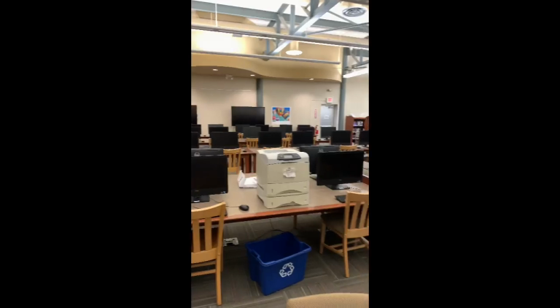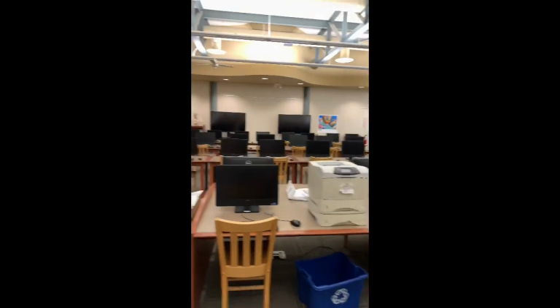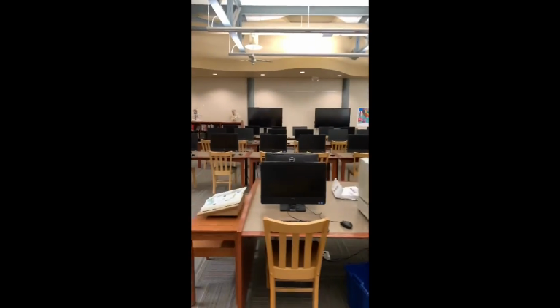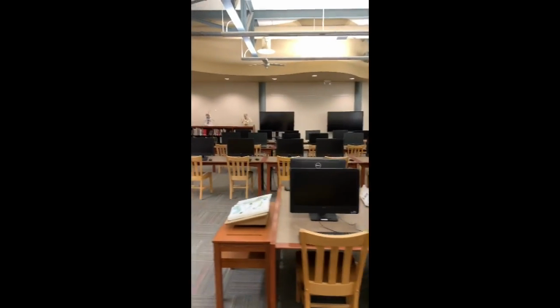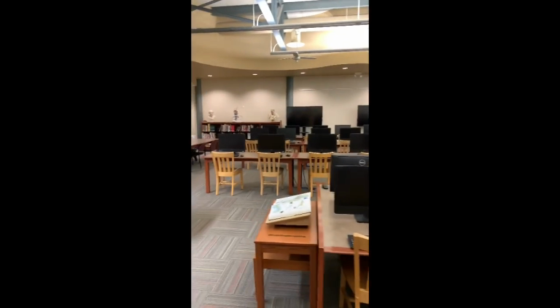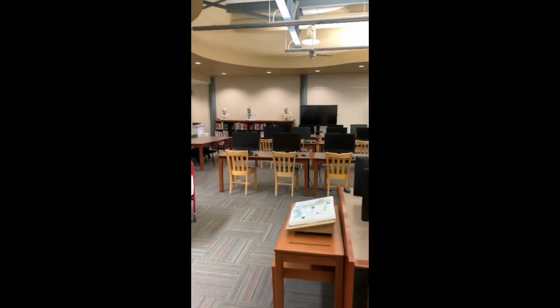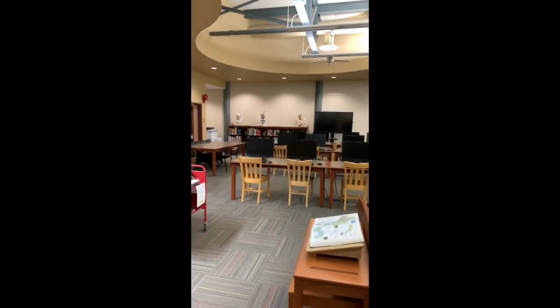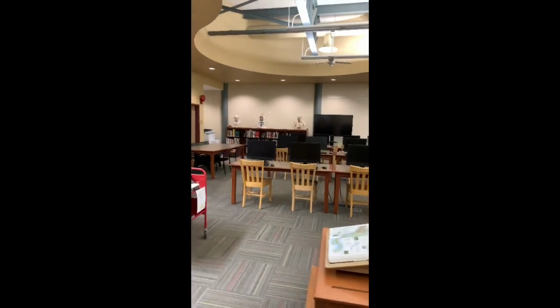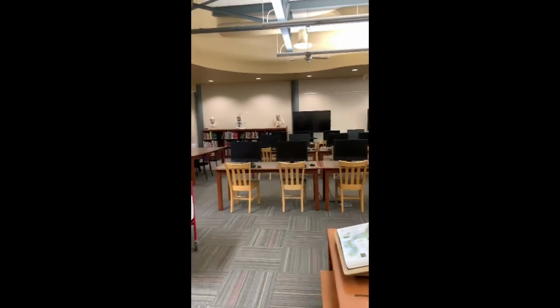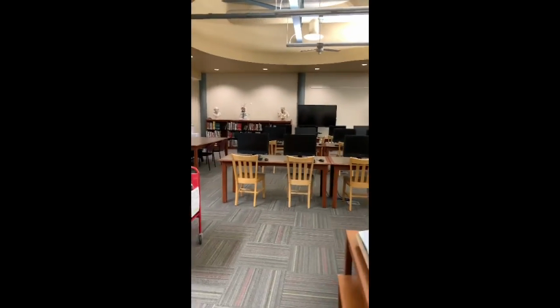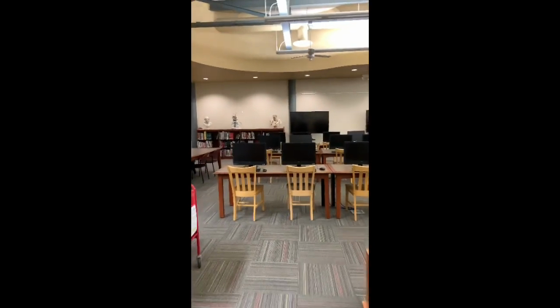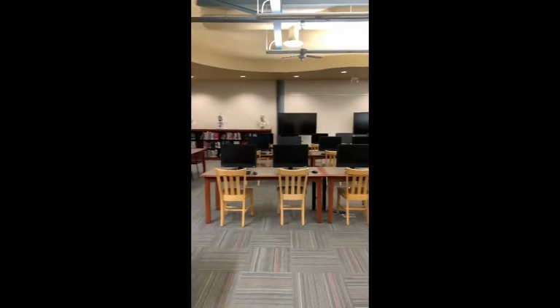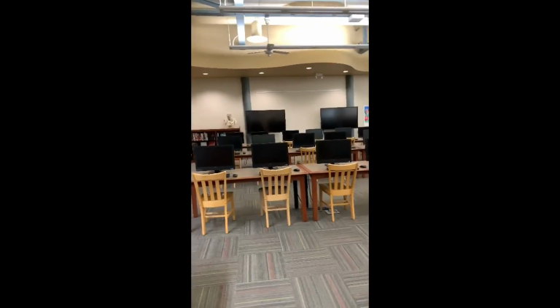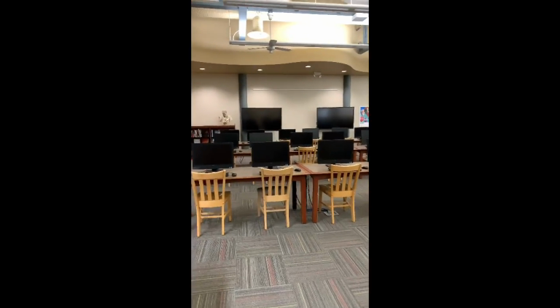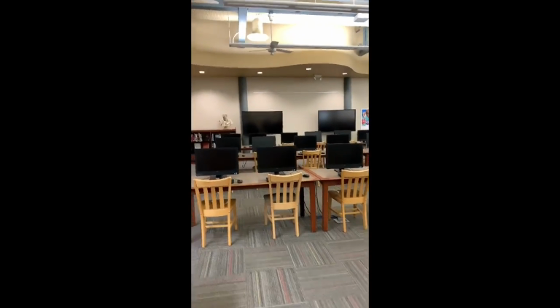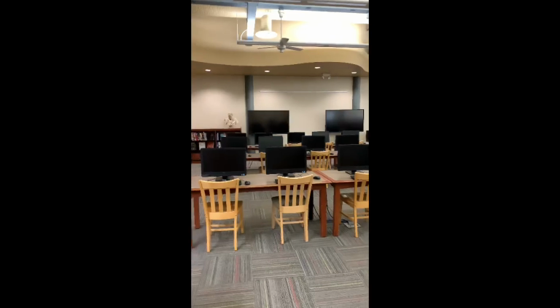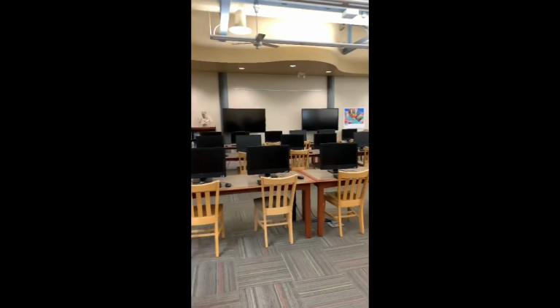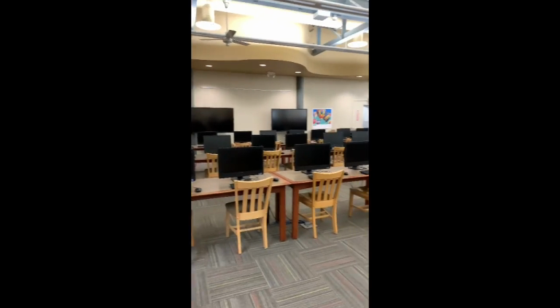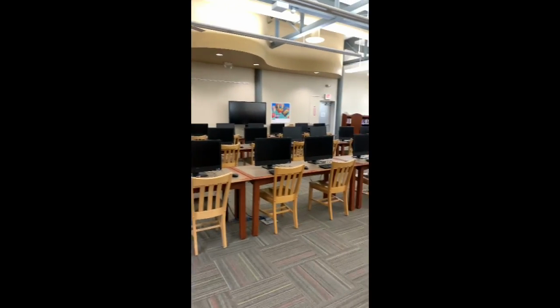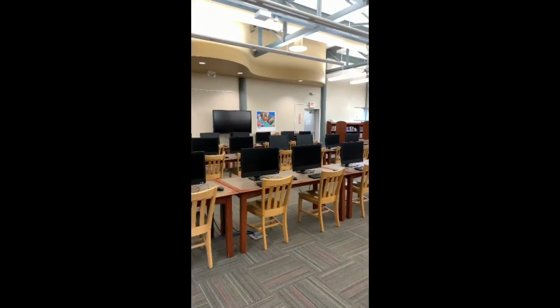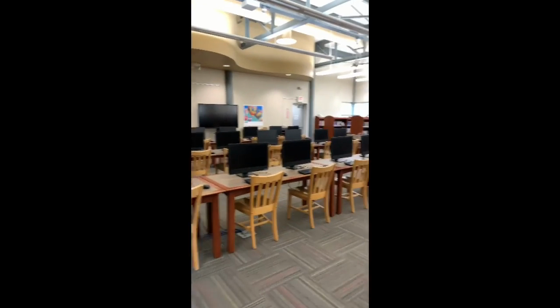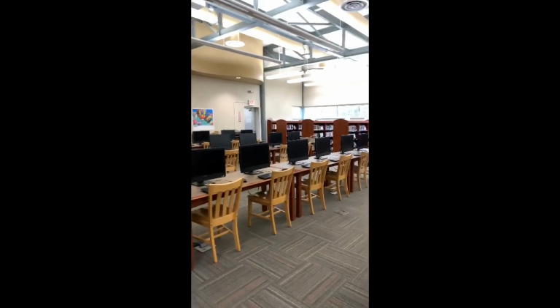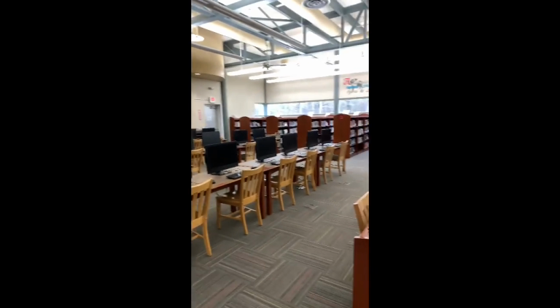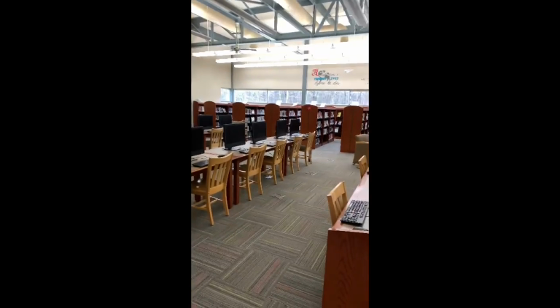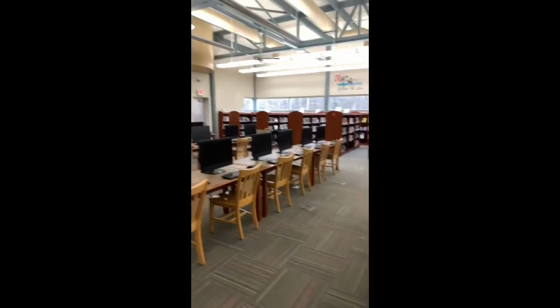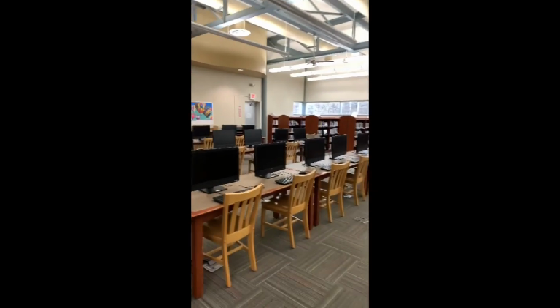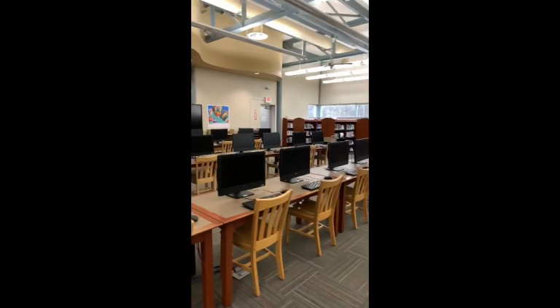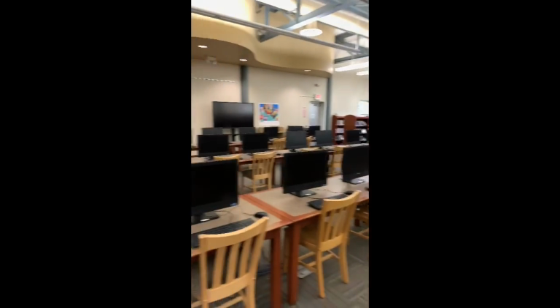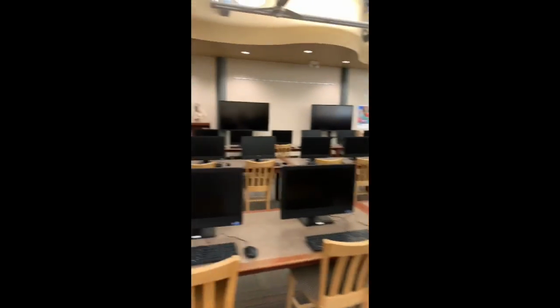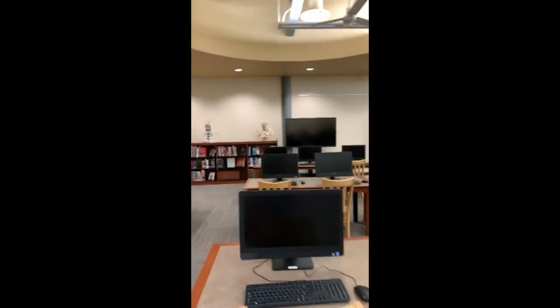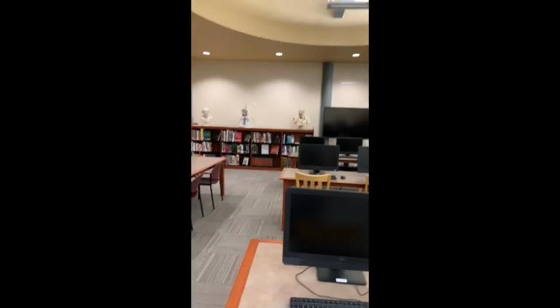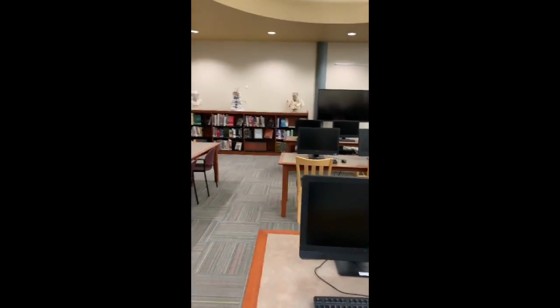We also have a computer lab, and this is where a lot of teachers come in and use the big screens in the front to teach. And usually I join them. So you may do some research skills, or we may do a book talk.